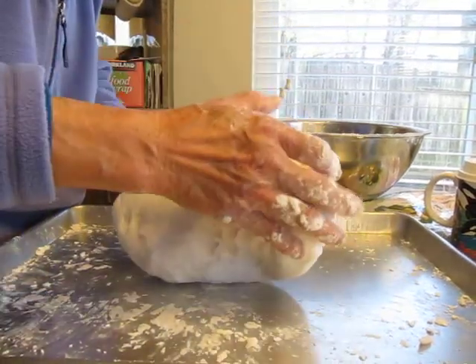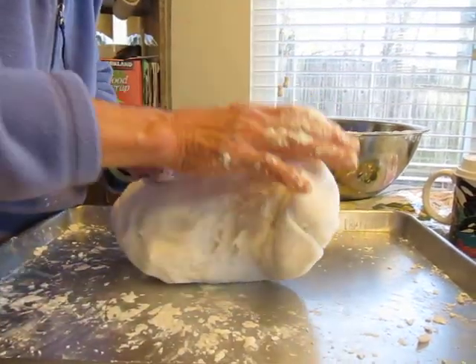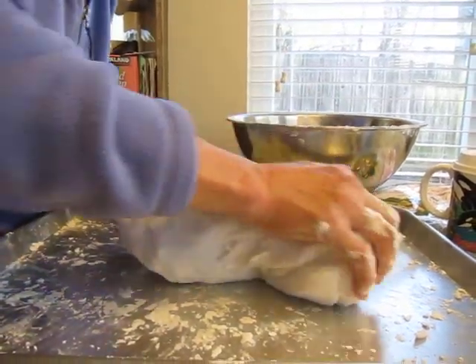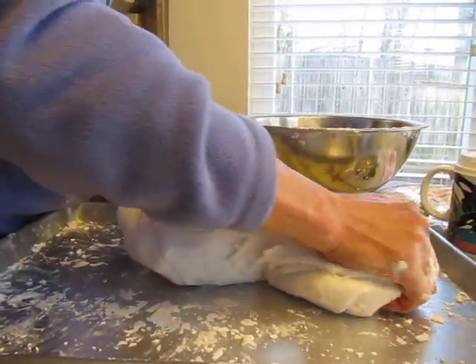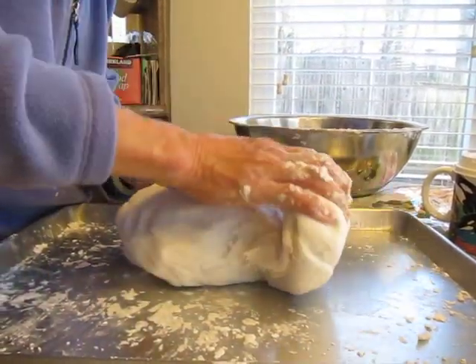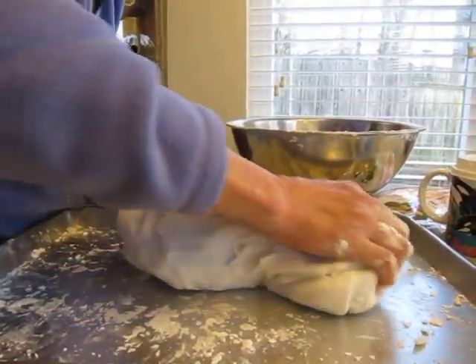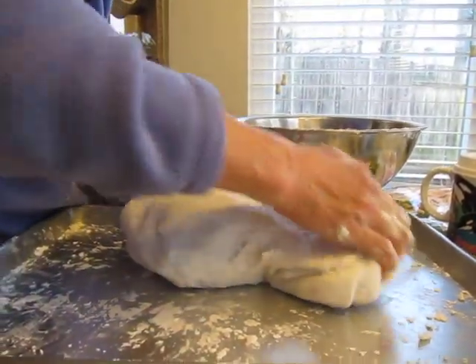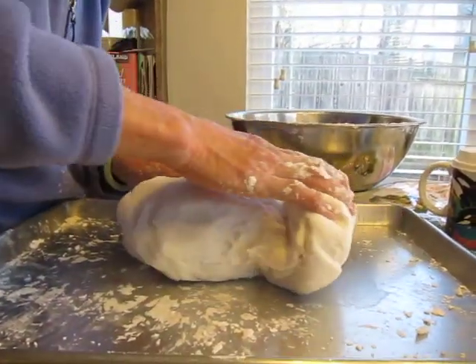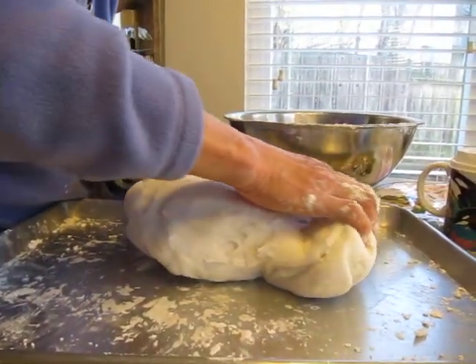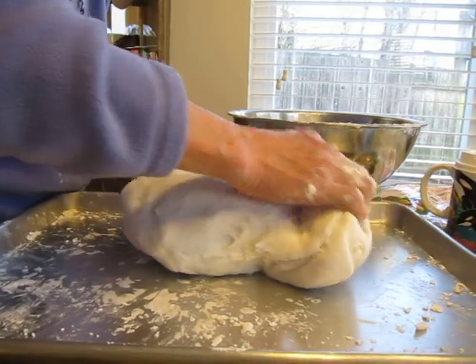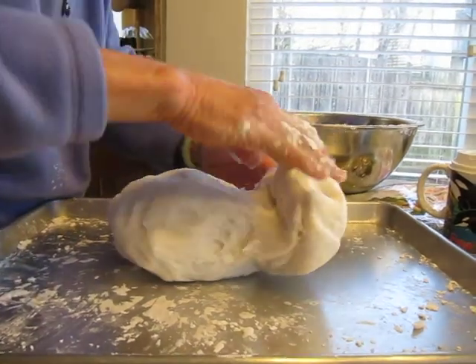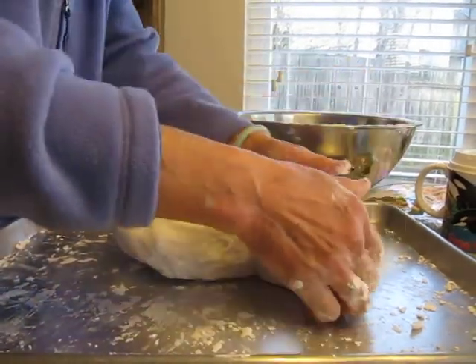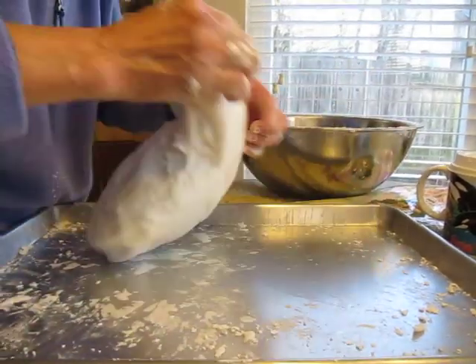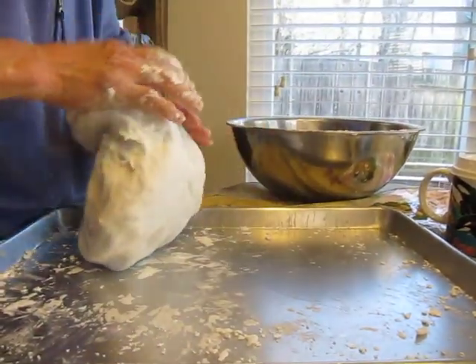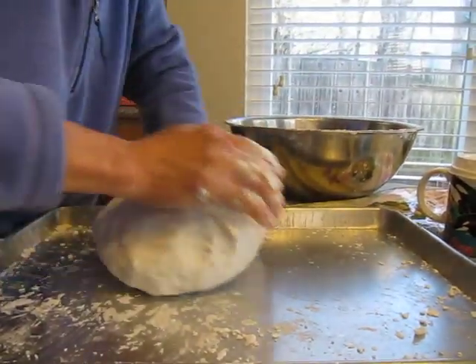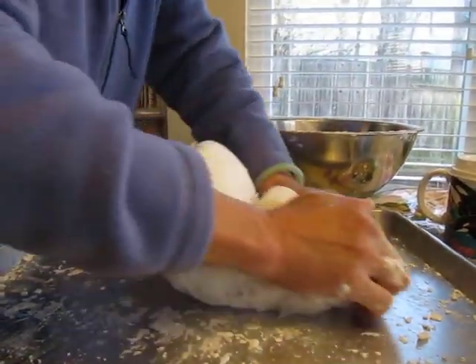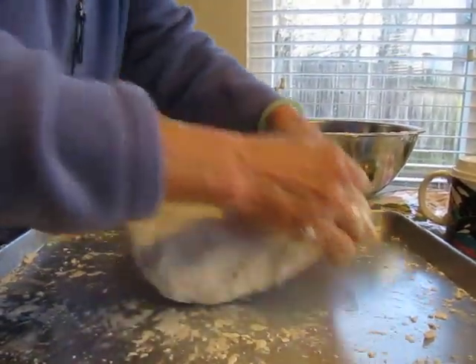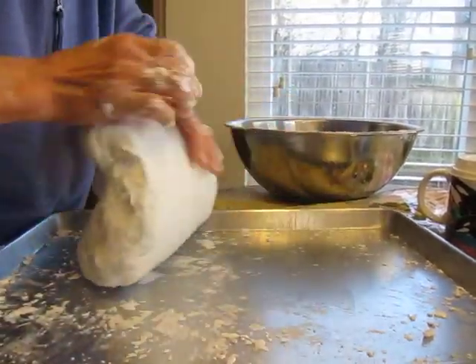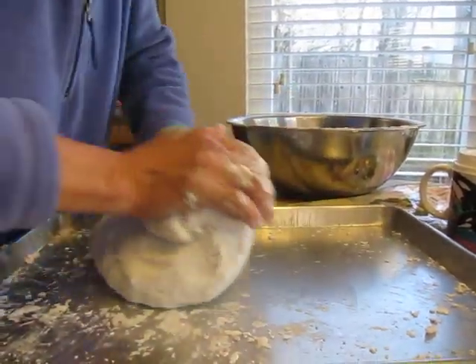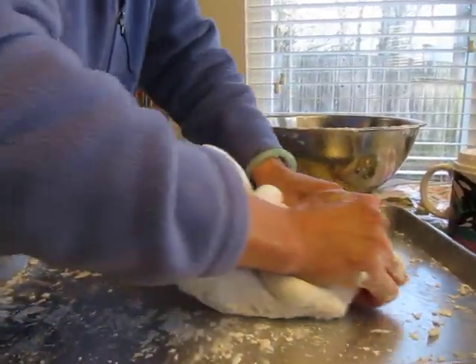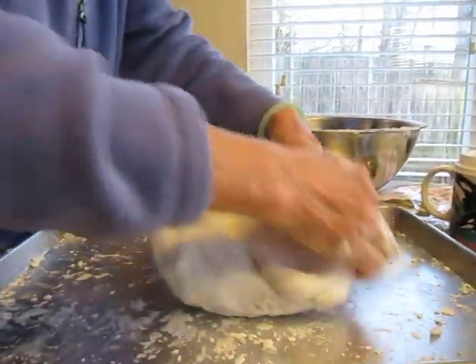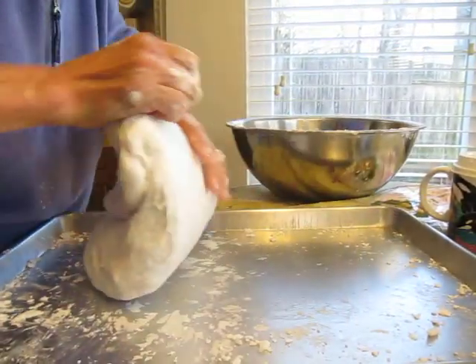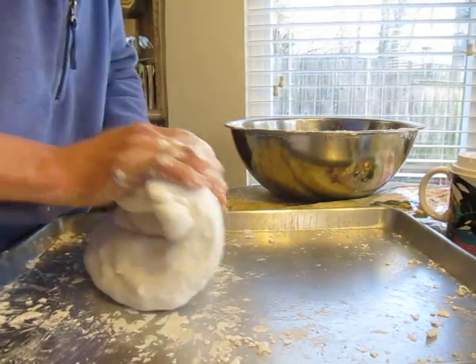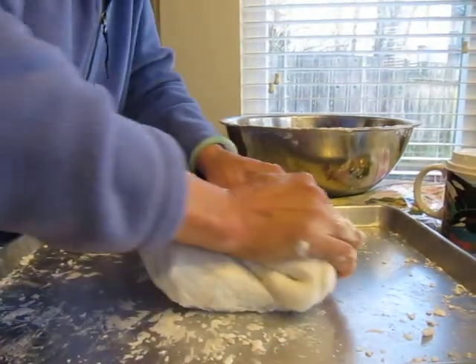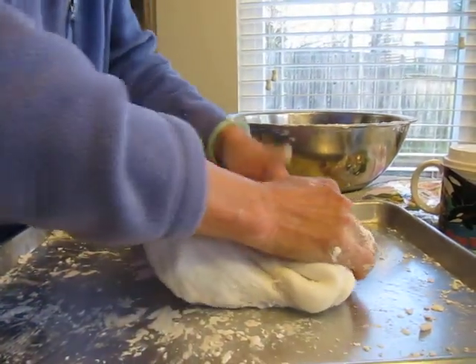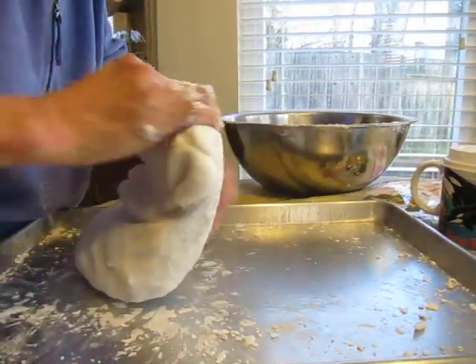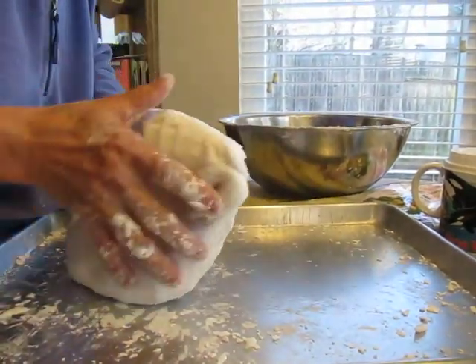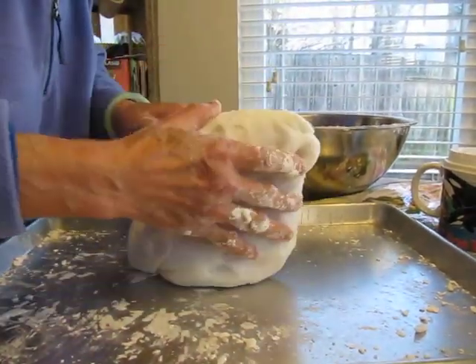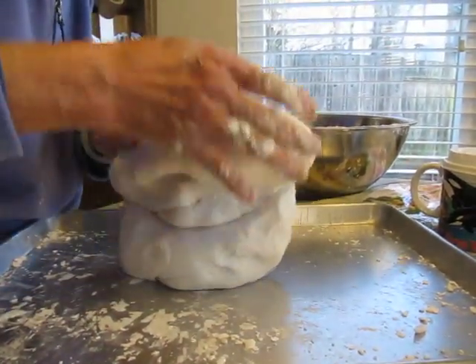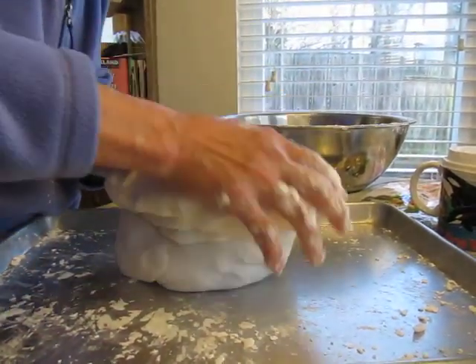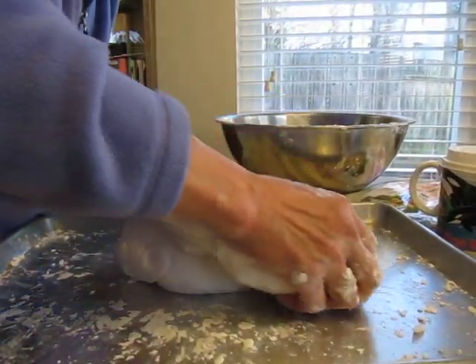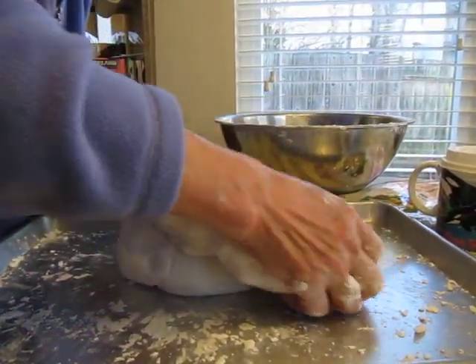It's easier to do one at a time. She's doing three. It's pretty sticky now.